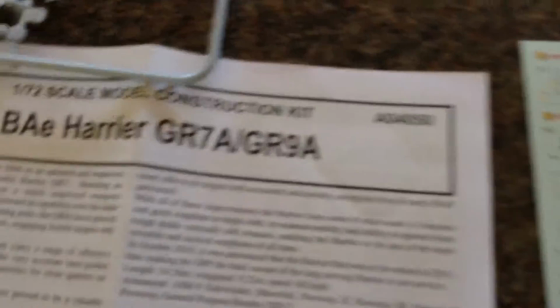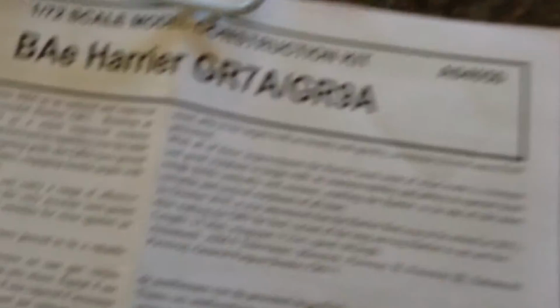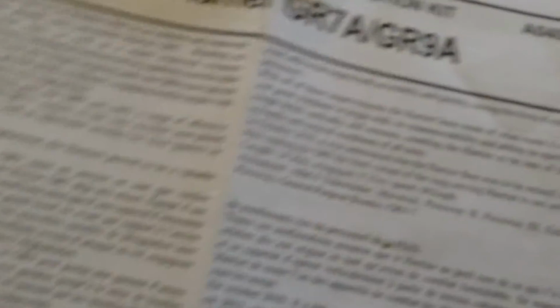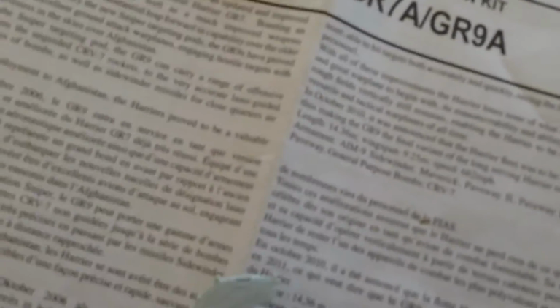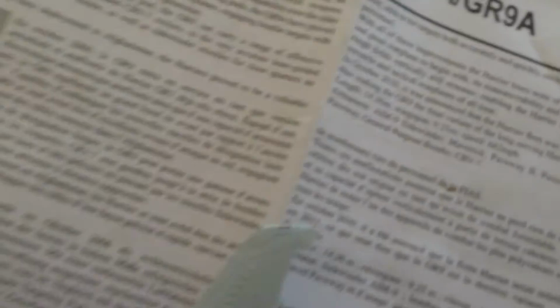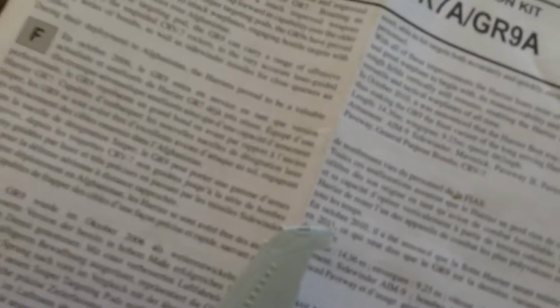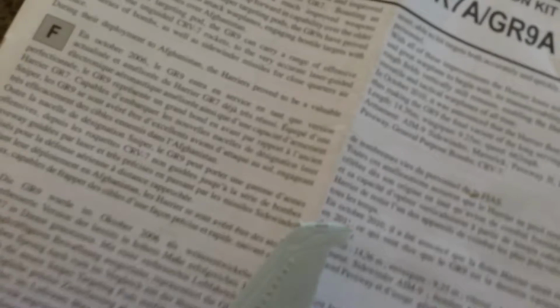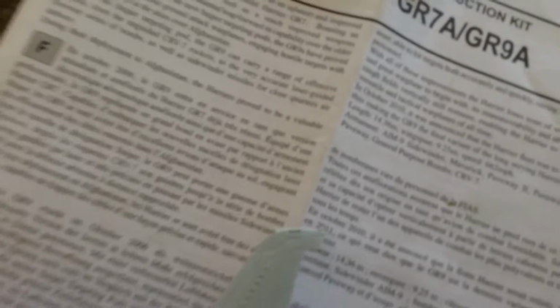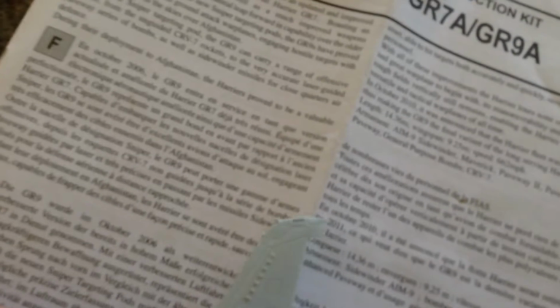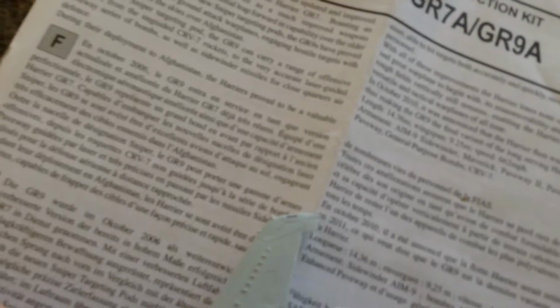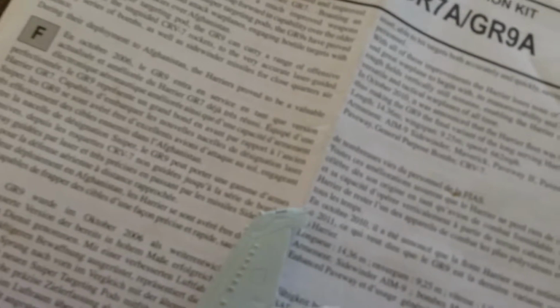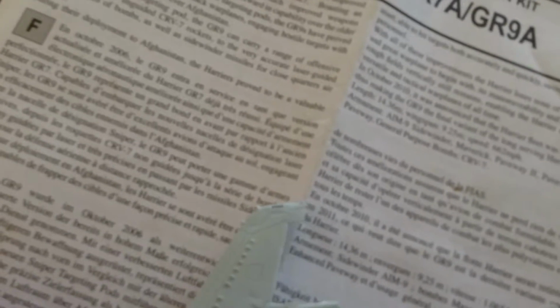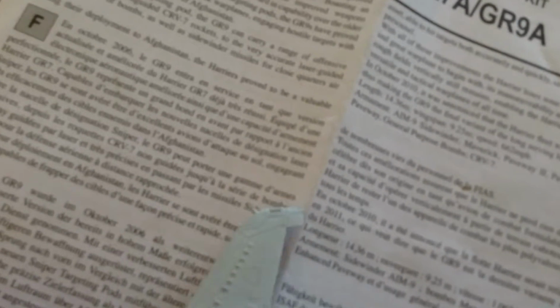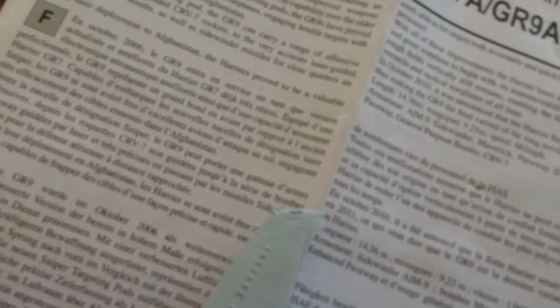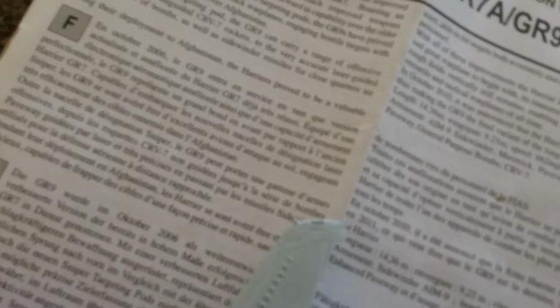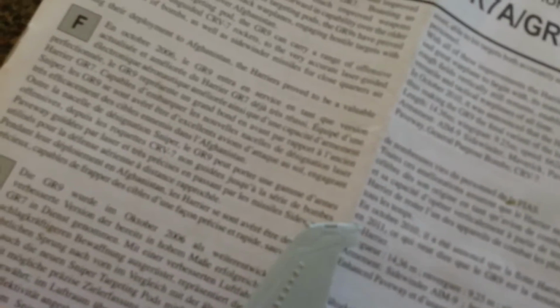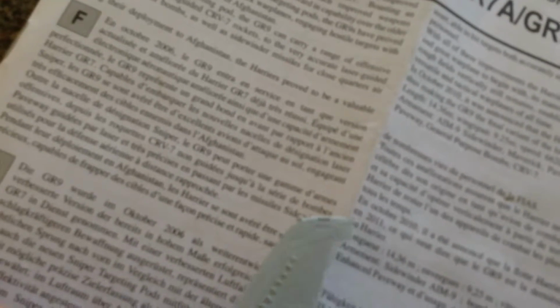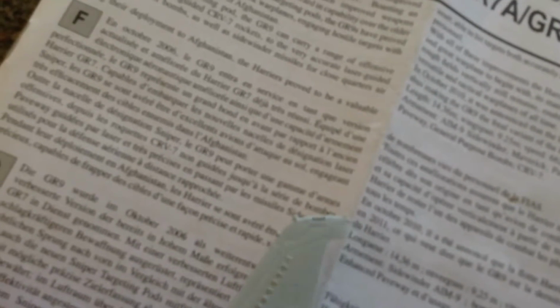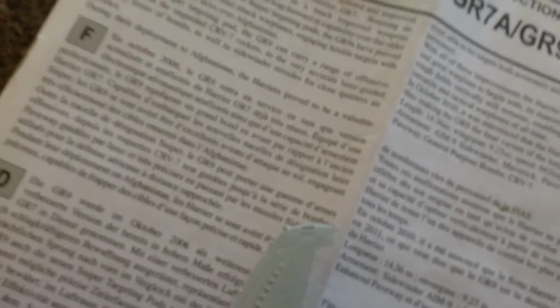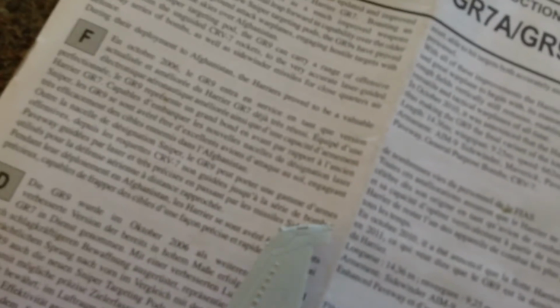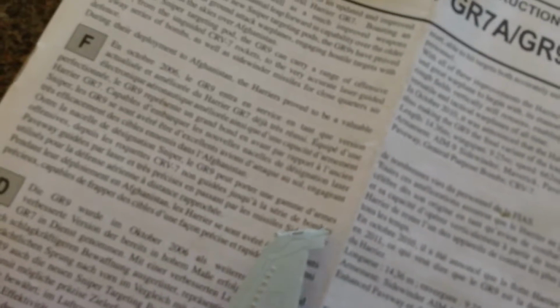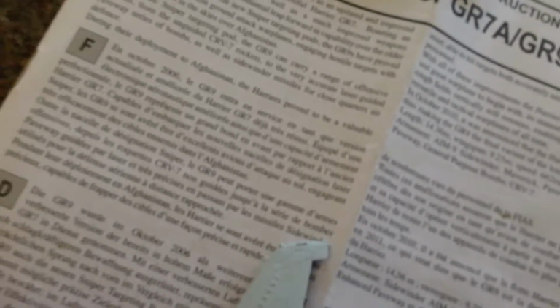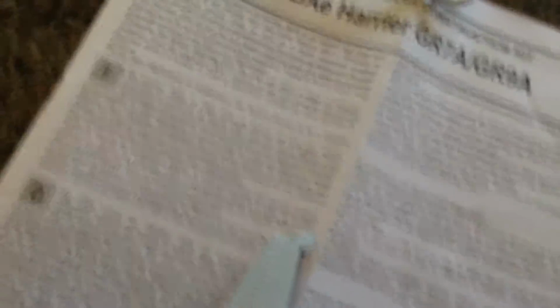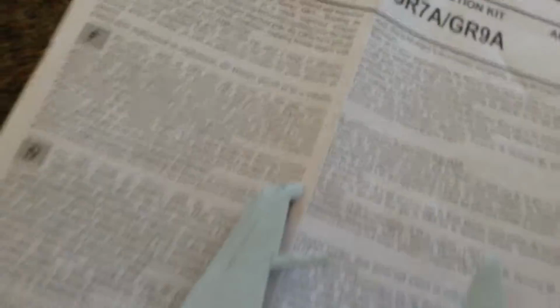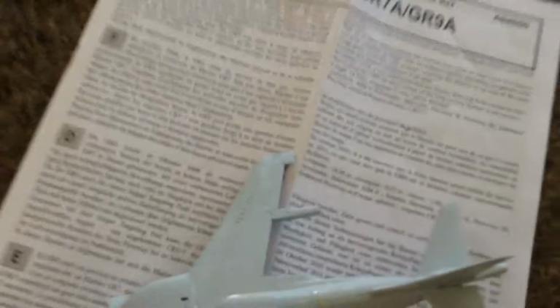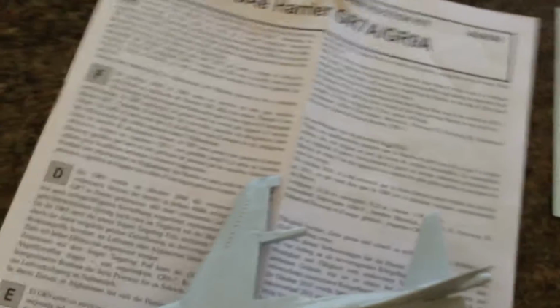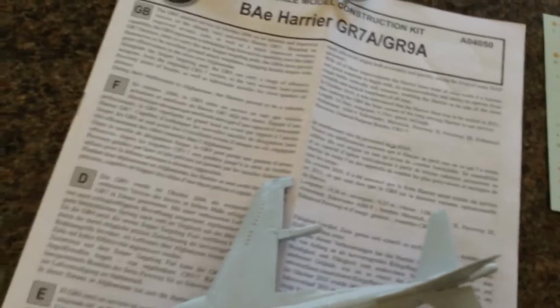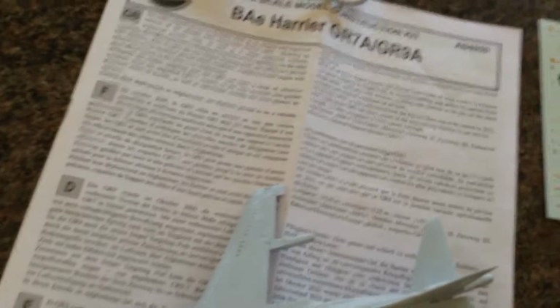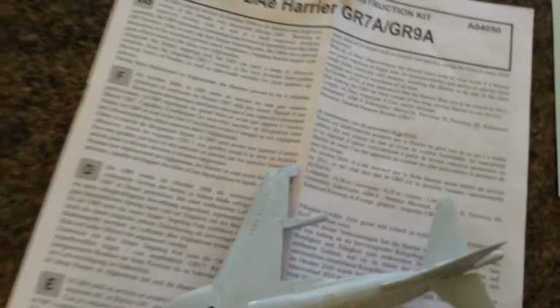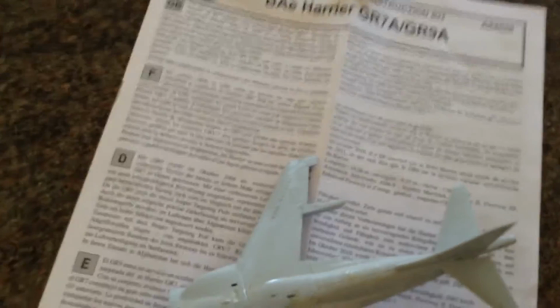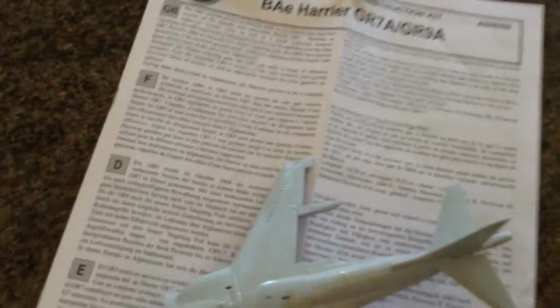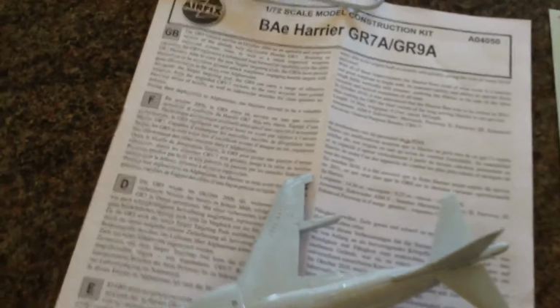It should say on here — bear with me. Nope, it doesn't say what one it is, but I'm pretty sure it's the Paveway 2.